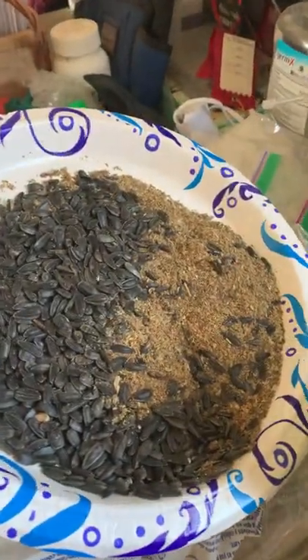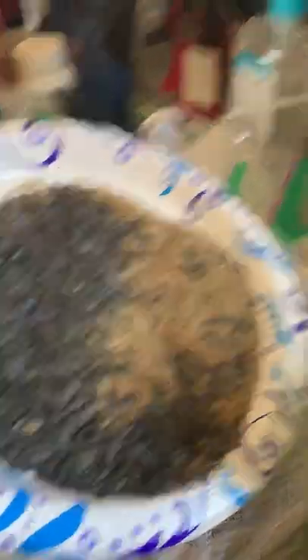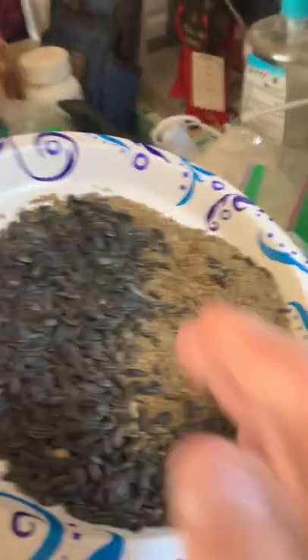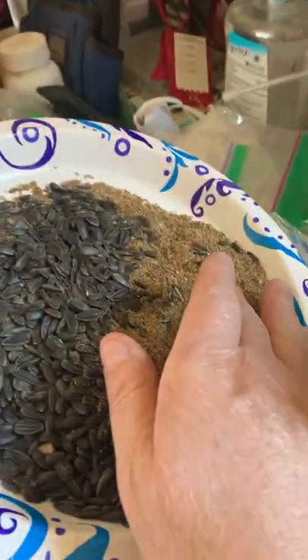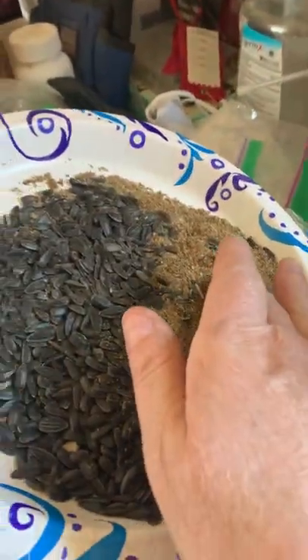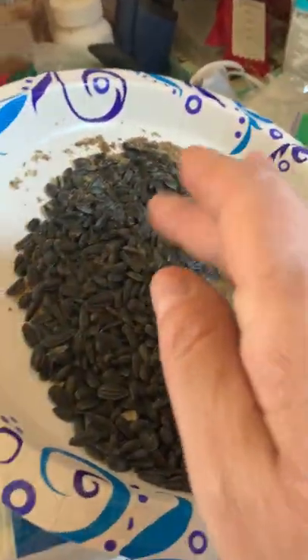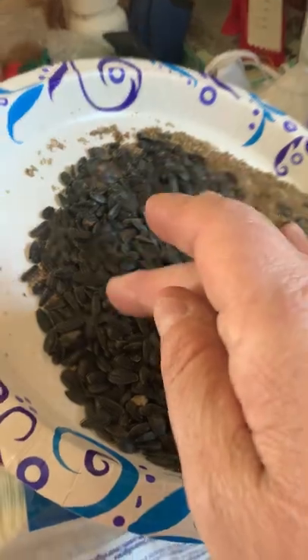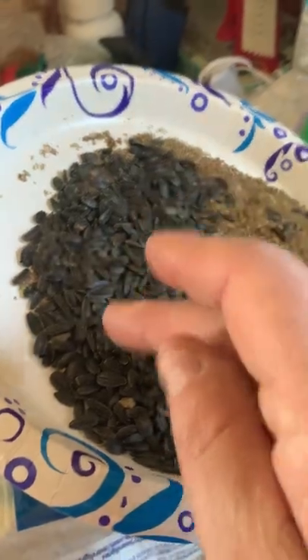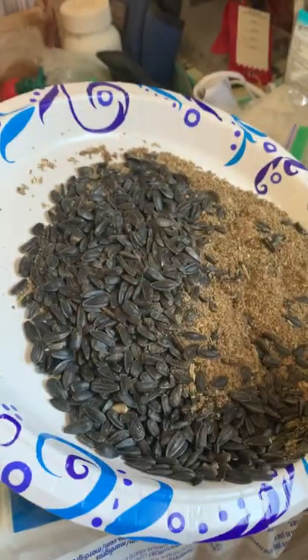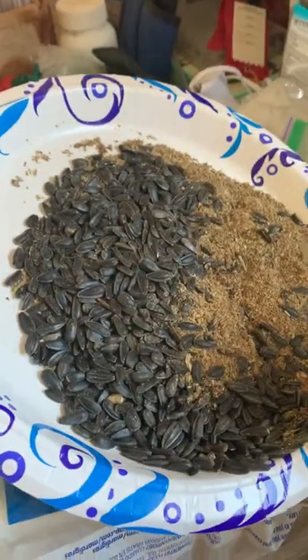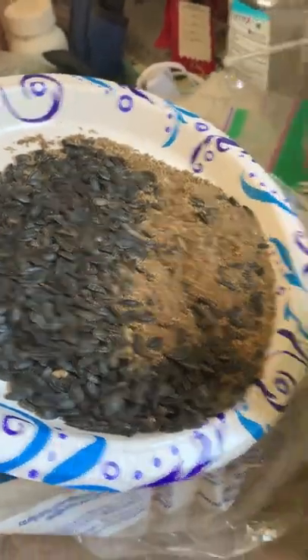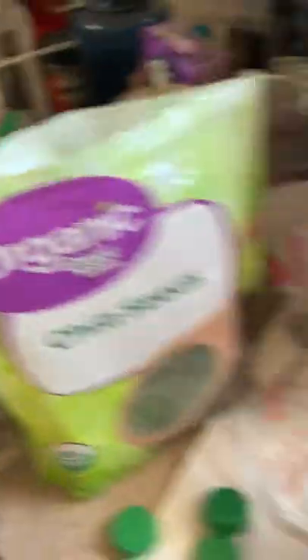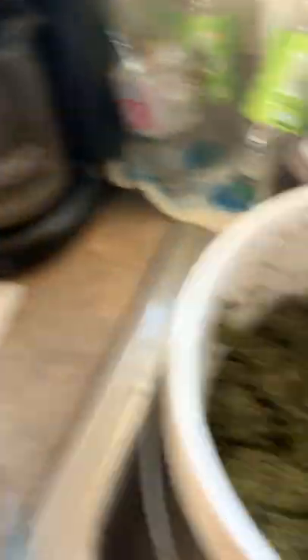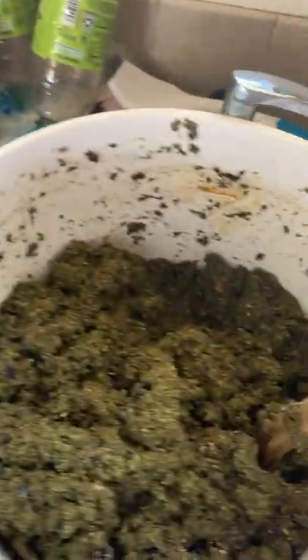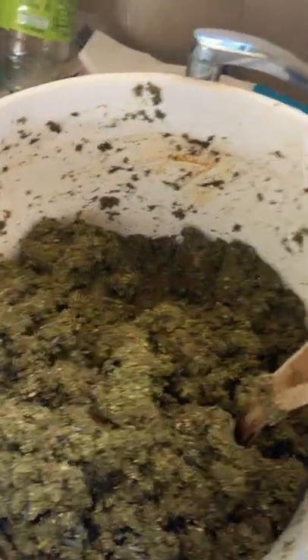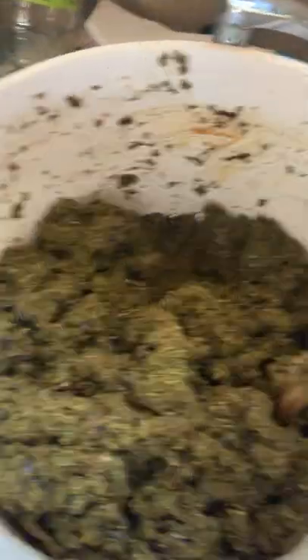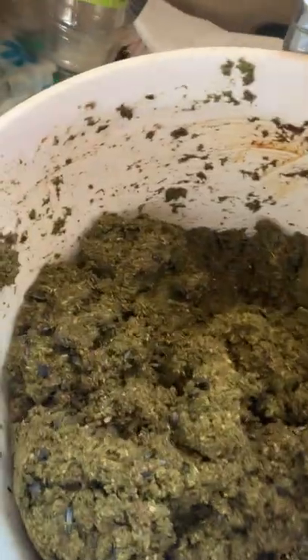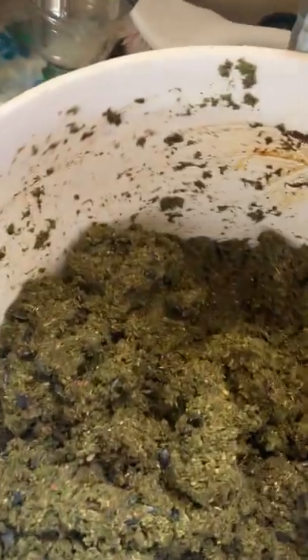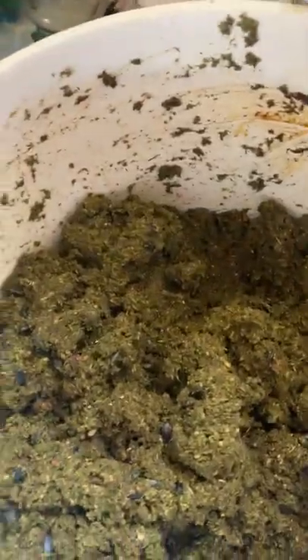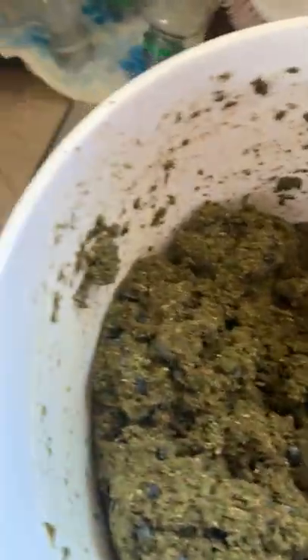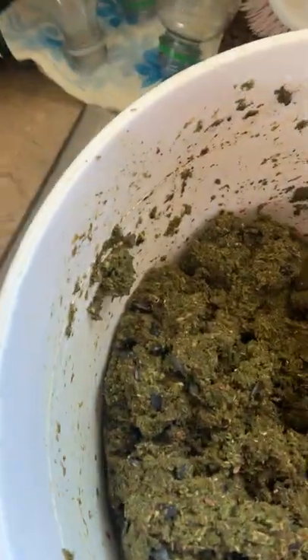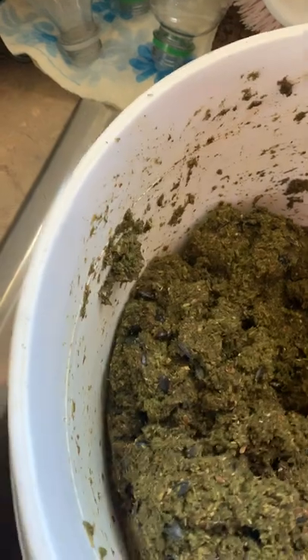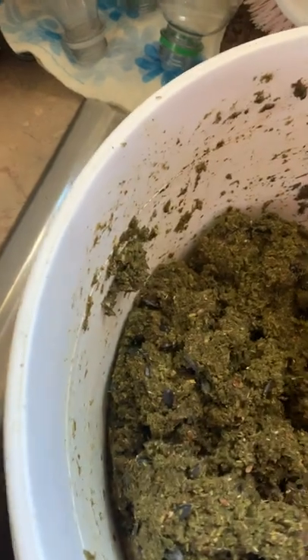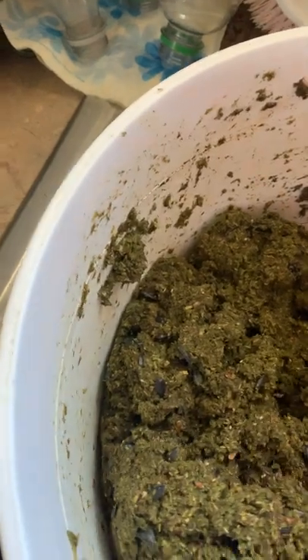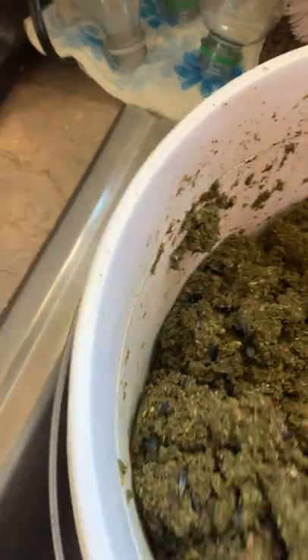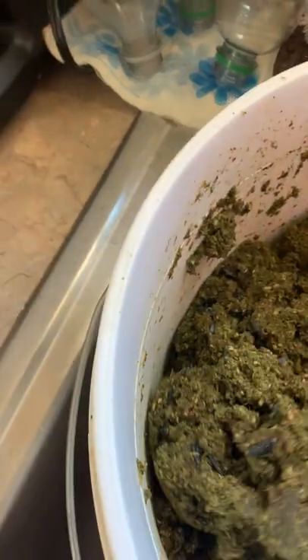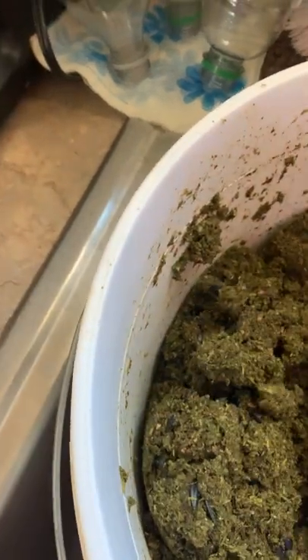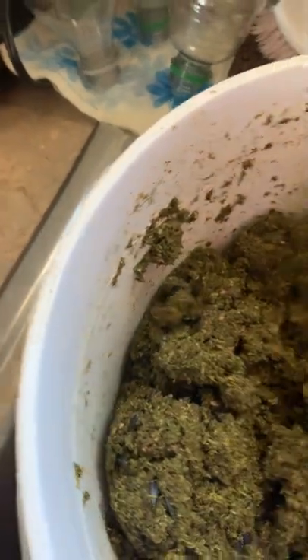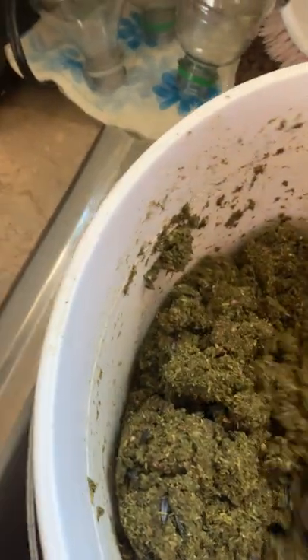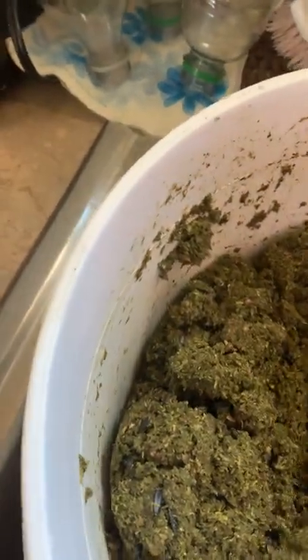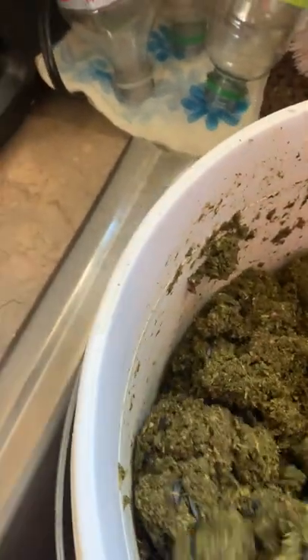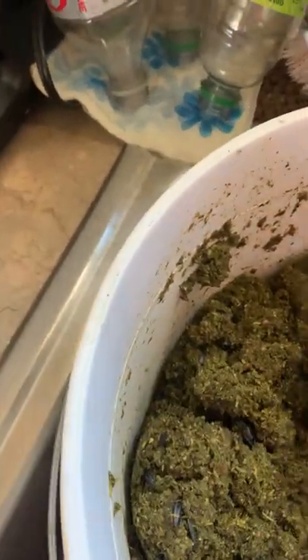Then I add about this much of ground flax — this is the ground flax over here — and this is the black oil sunflower seeds. I soak it all in a big bucket, and it ends up looking like this.